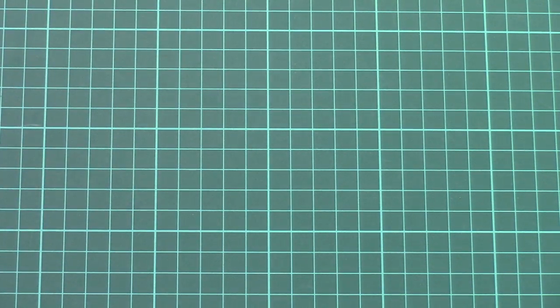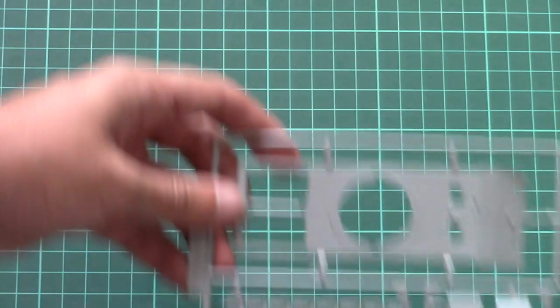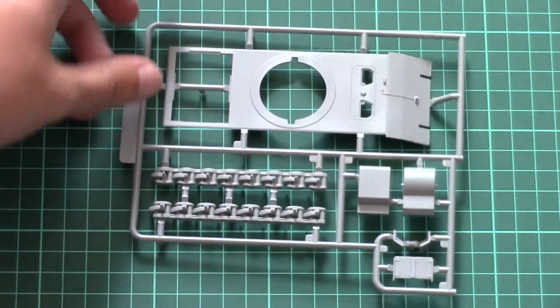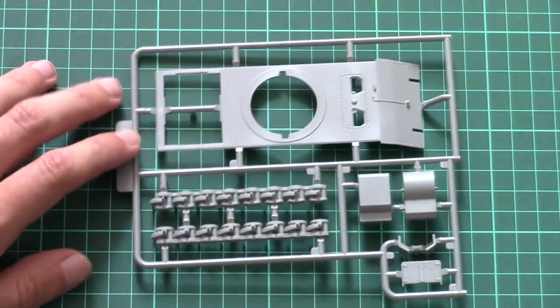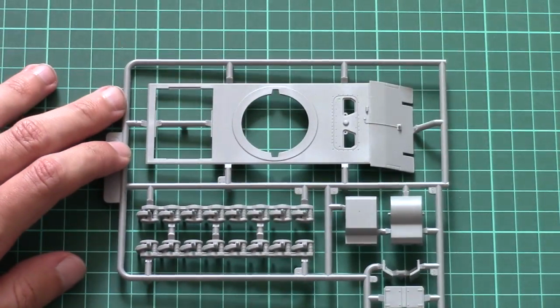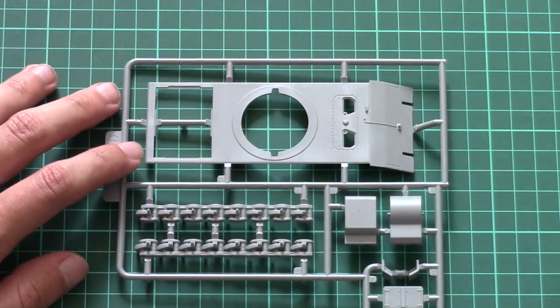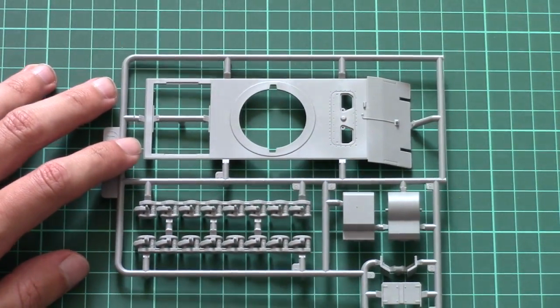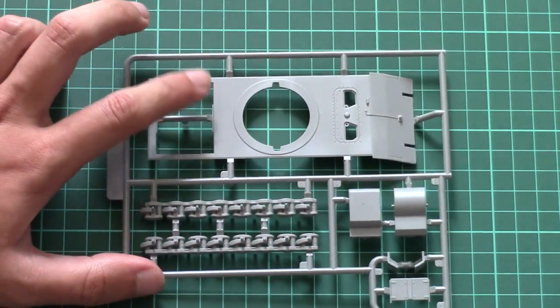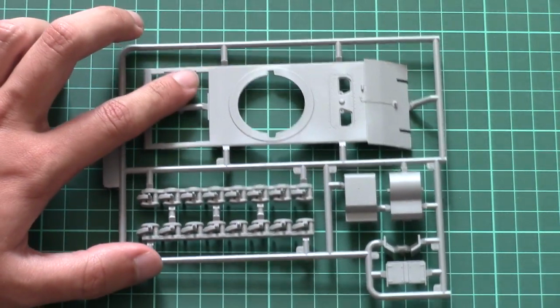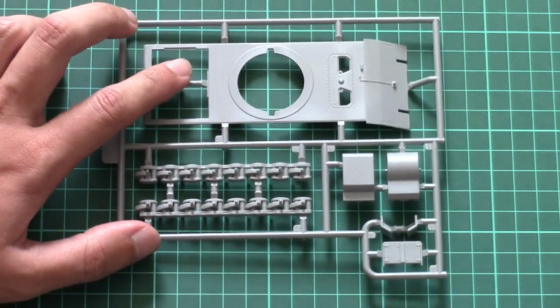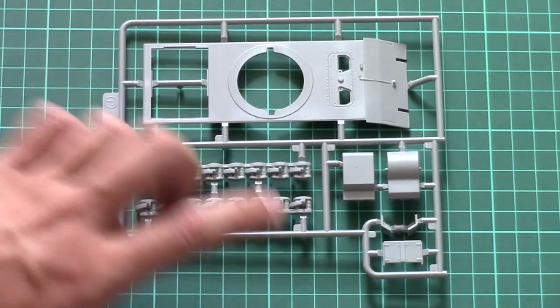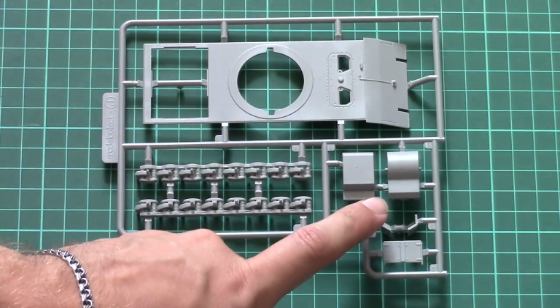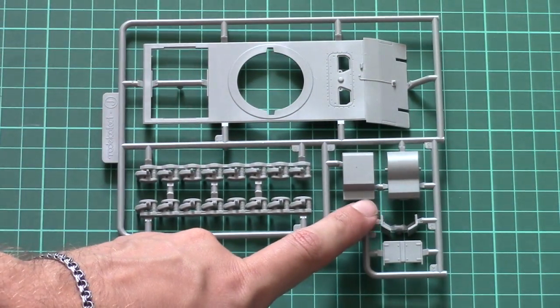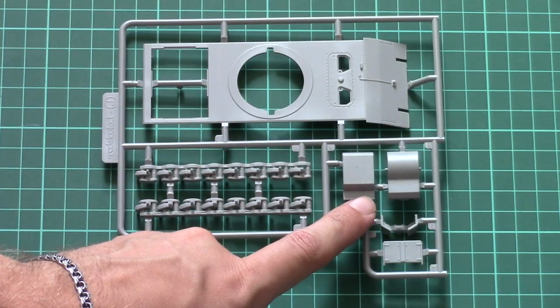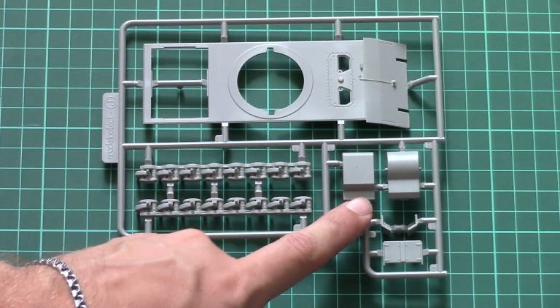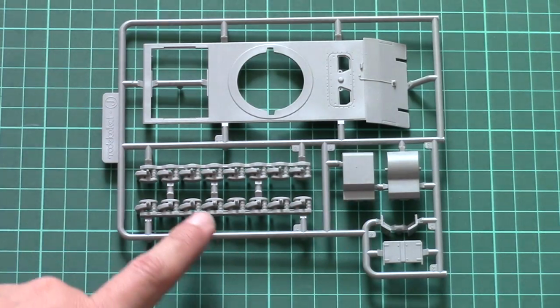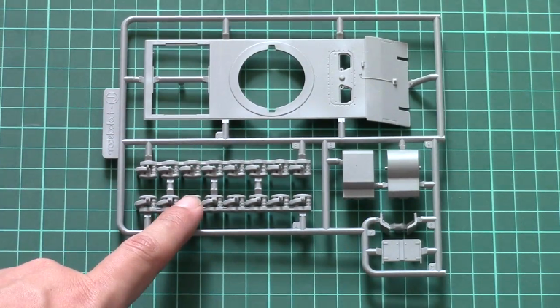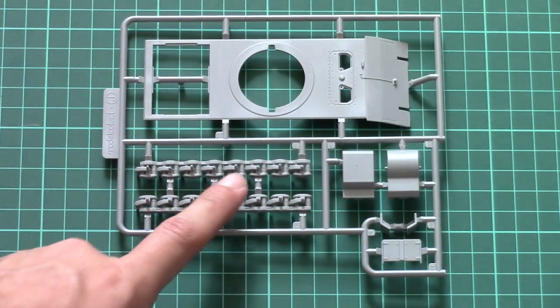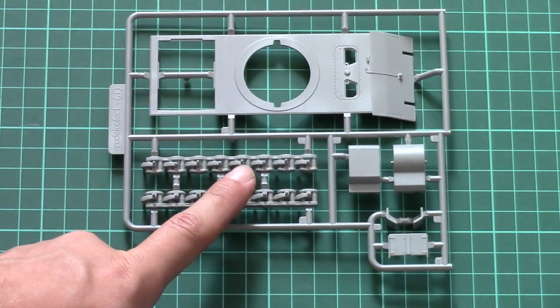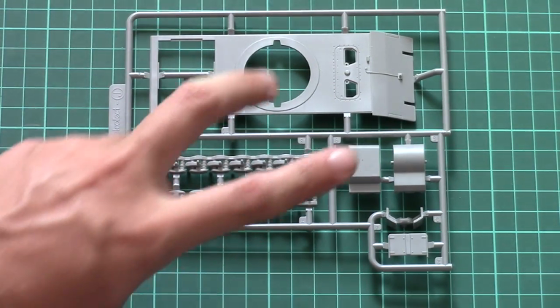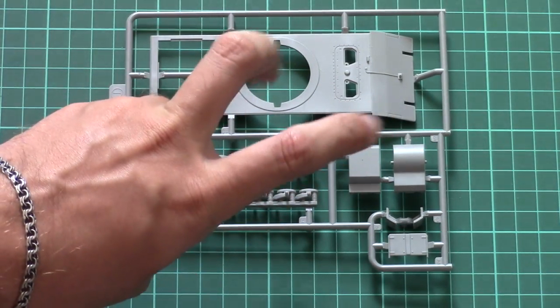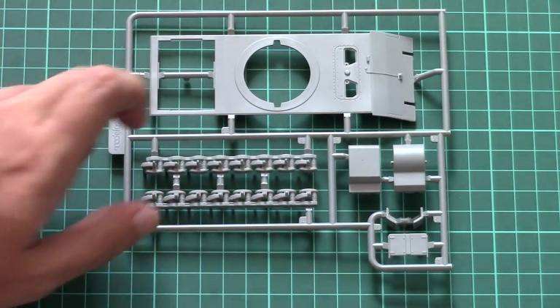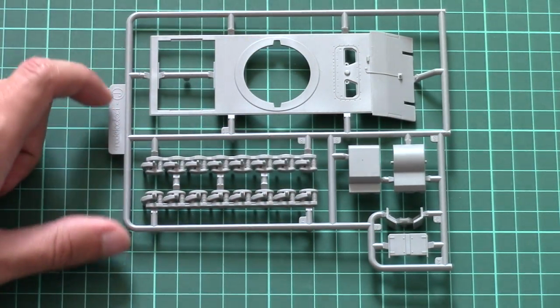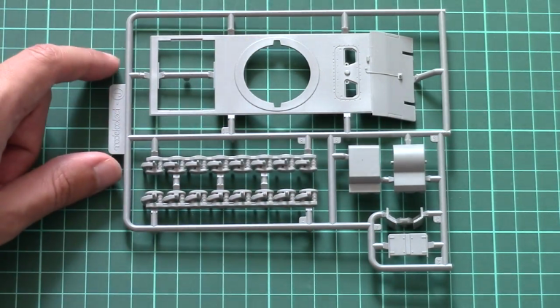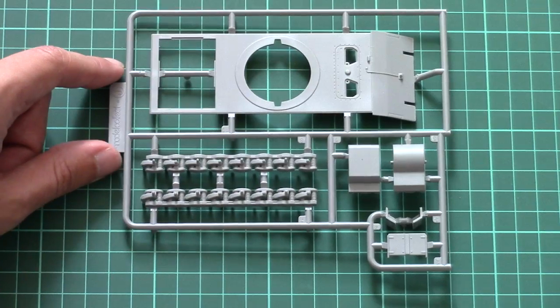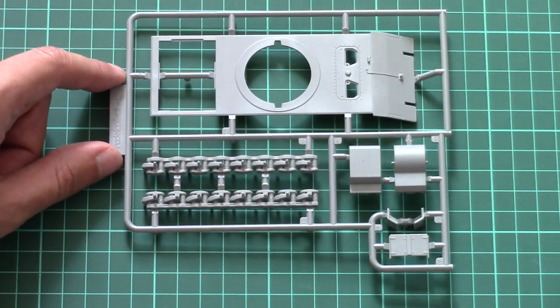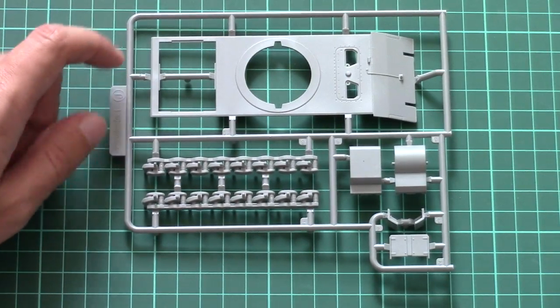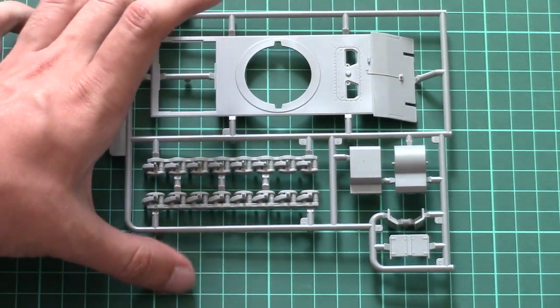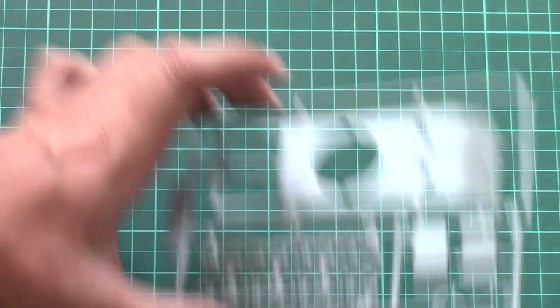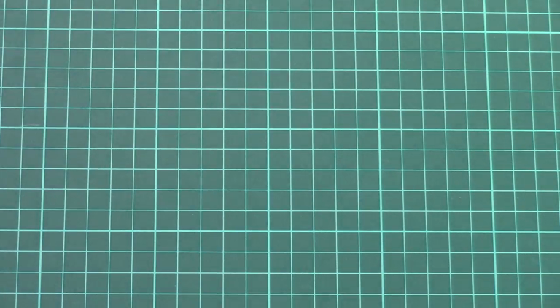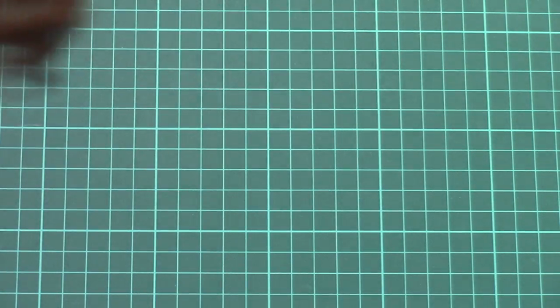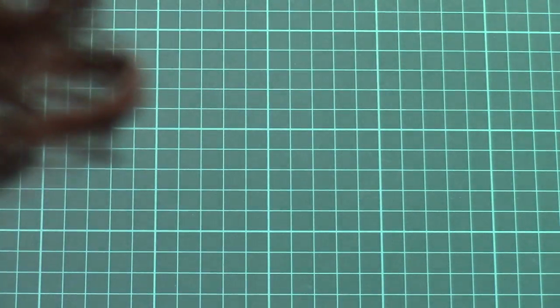Then we have new parts — this is a top hull part. These parts should go inside, and this is a strengthened suspension which should be applicable for the heavy version of this tank.